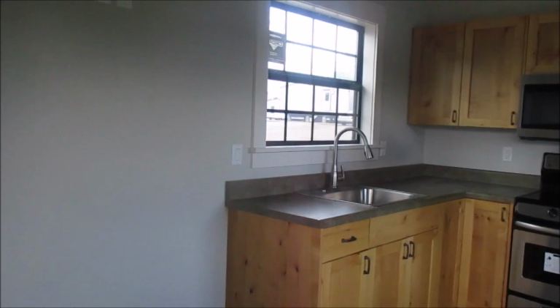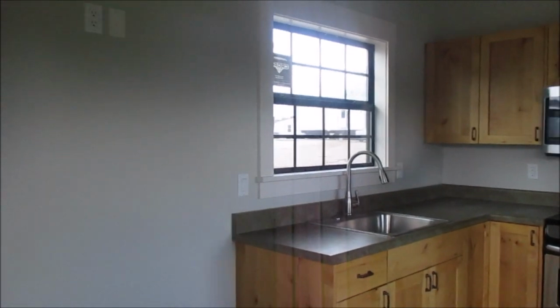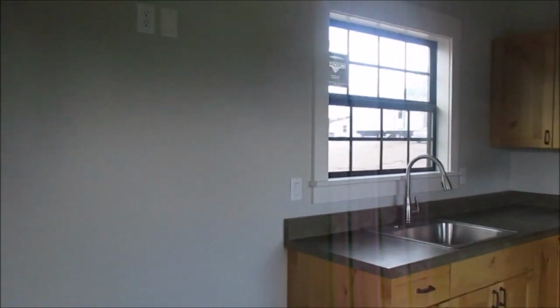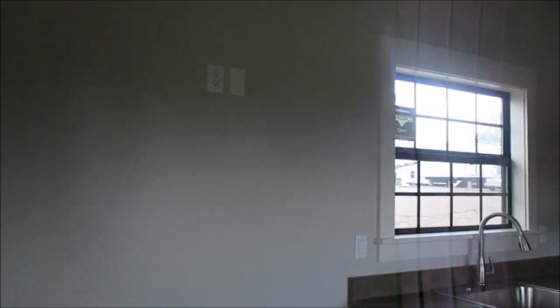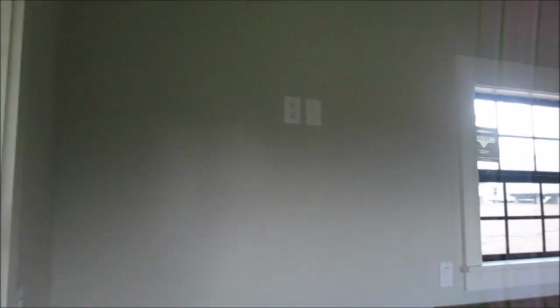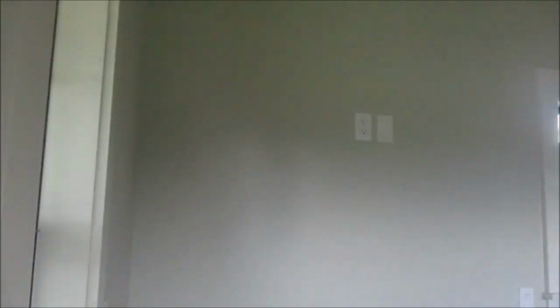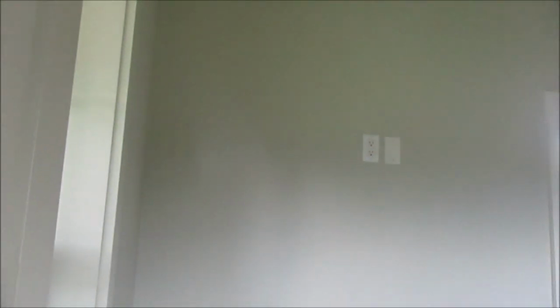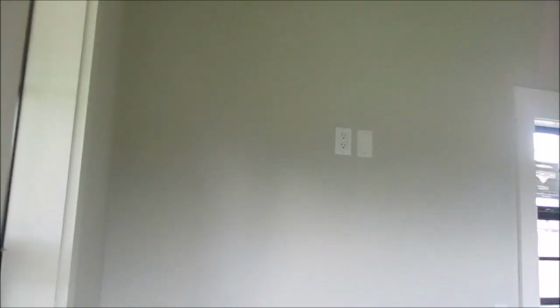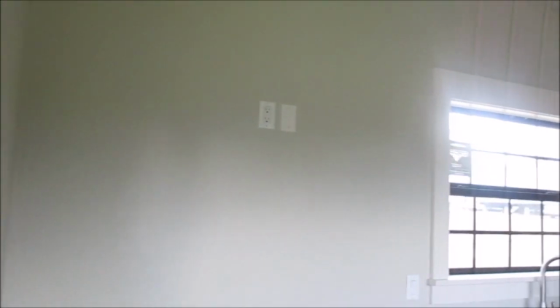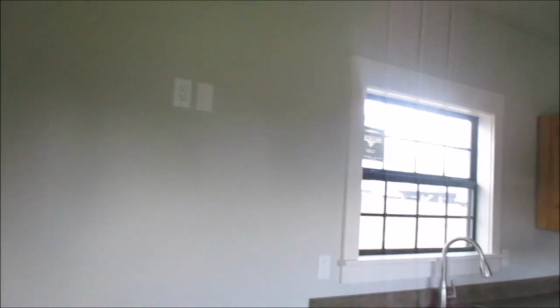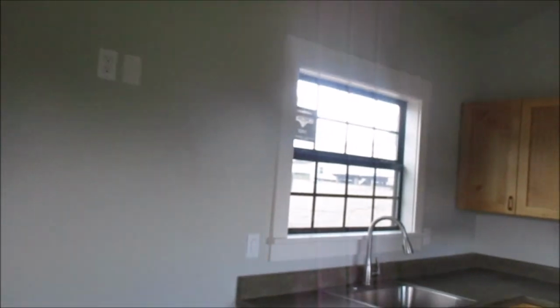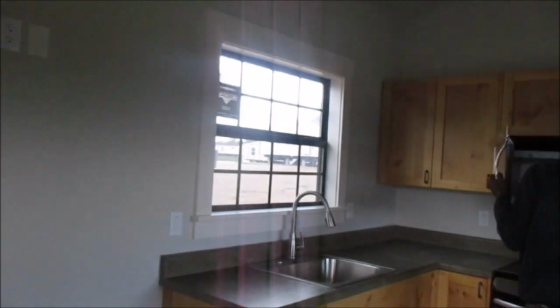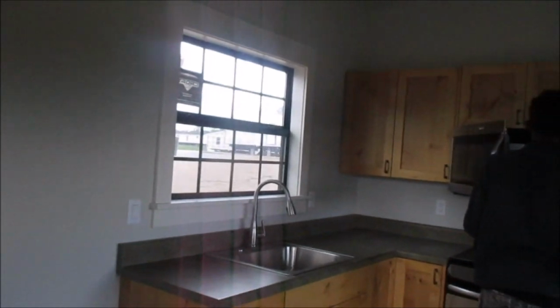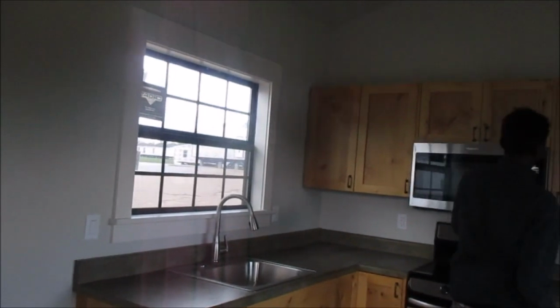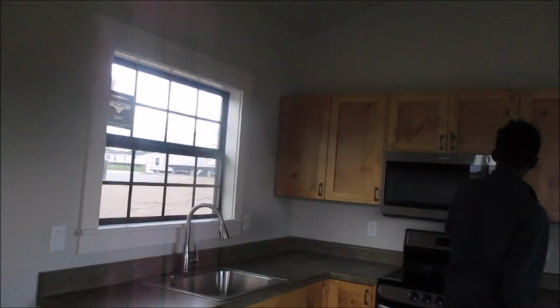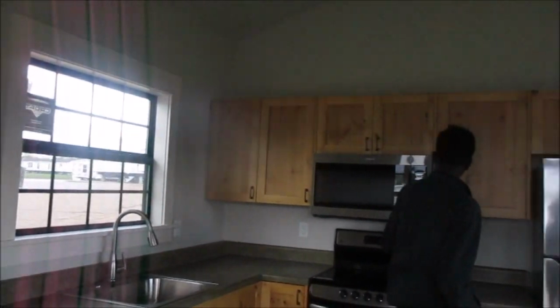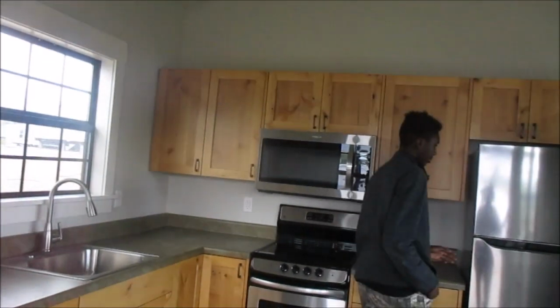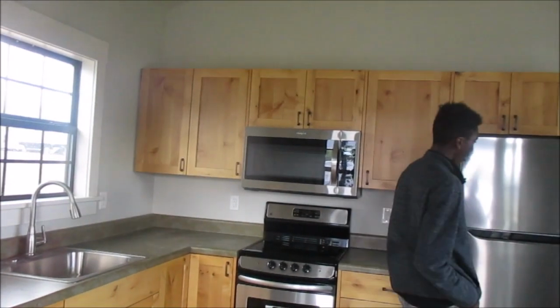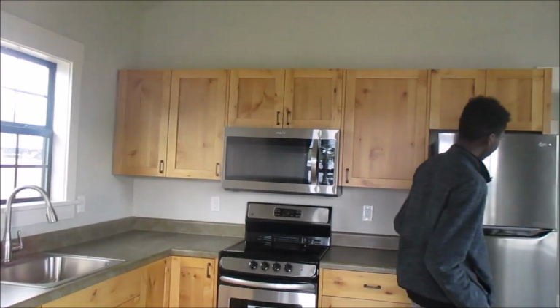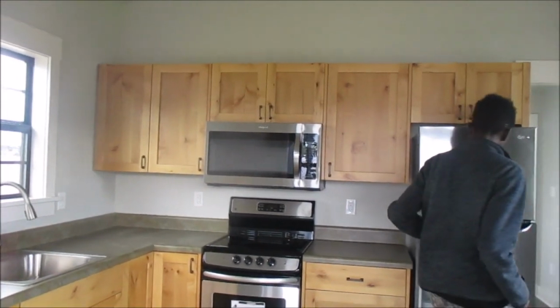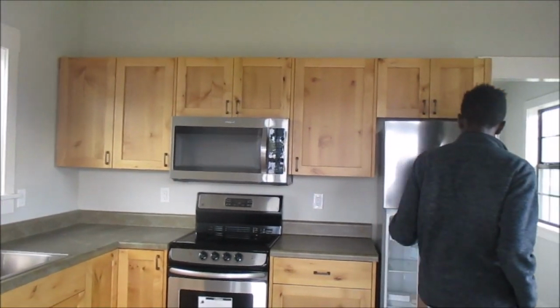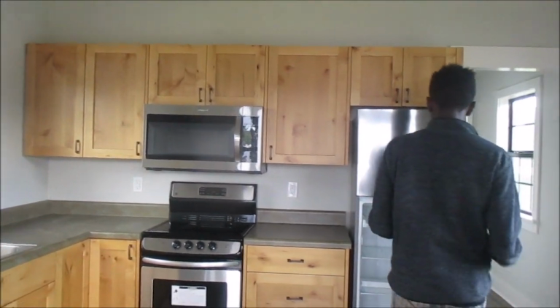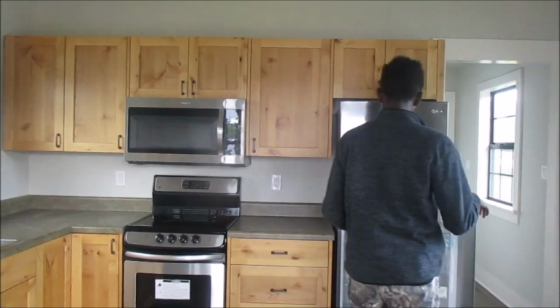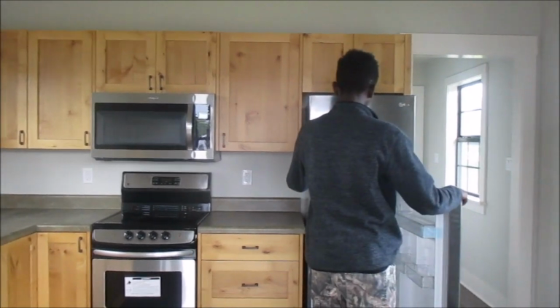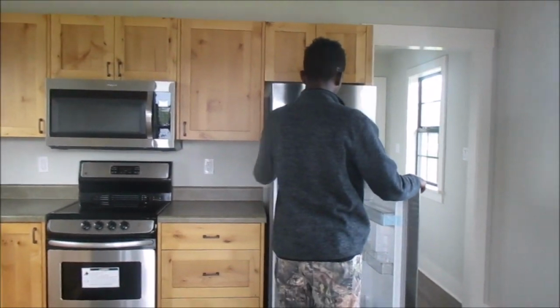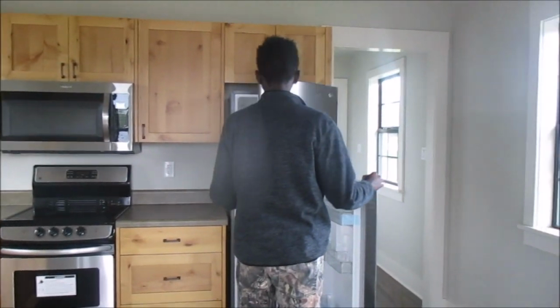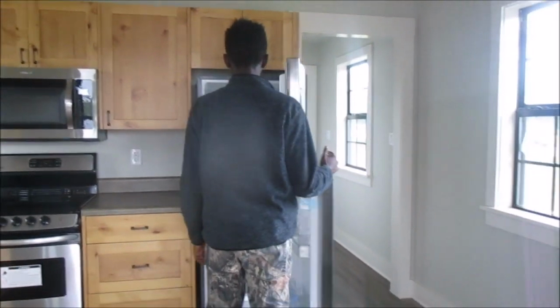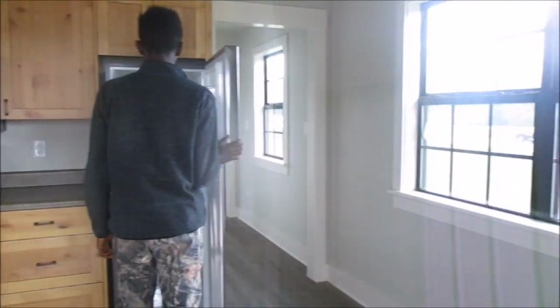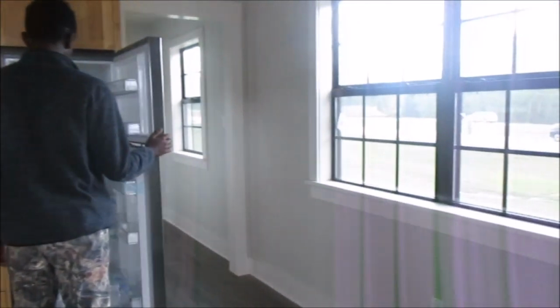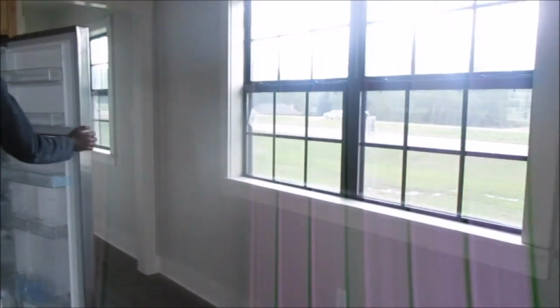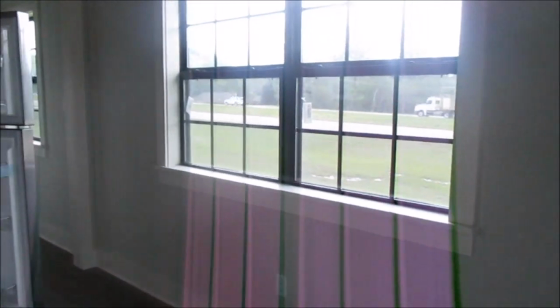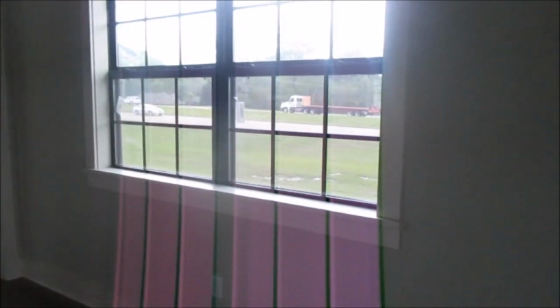The smoke alarm is going out. Okay, that's a nice size microwave. The cabinets are beautiful. Nice size refrigerator. I love it.